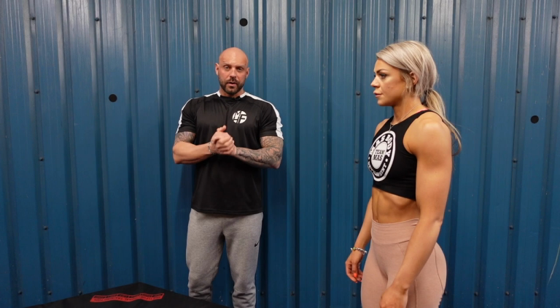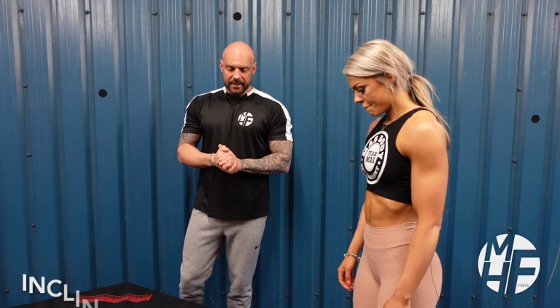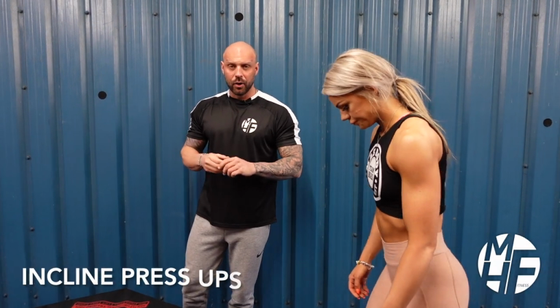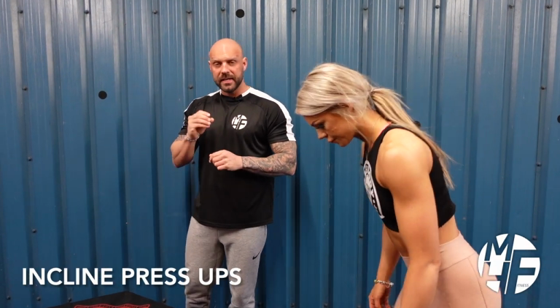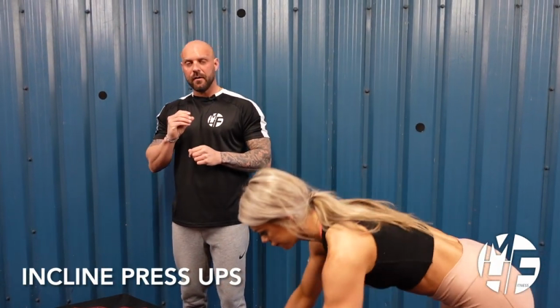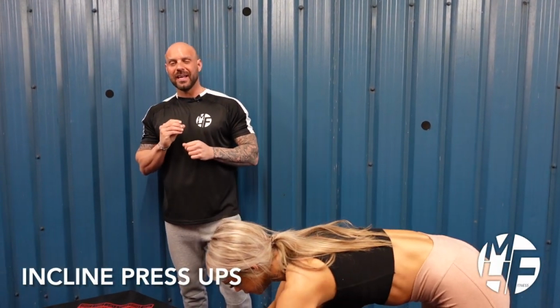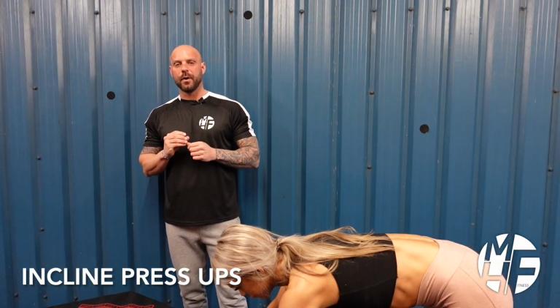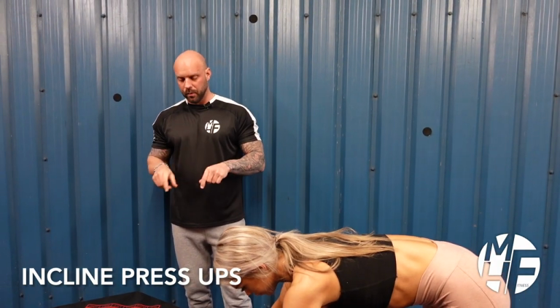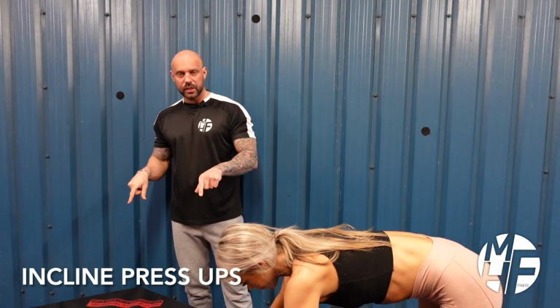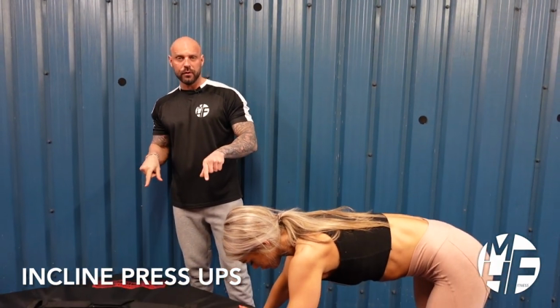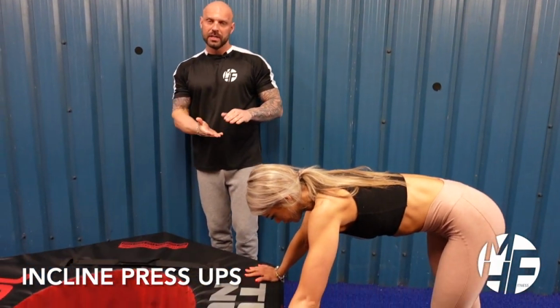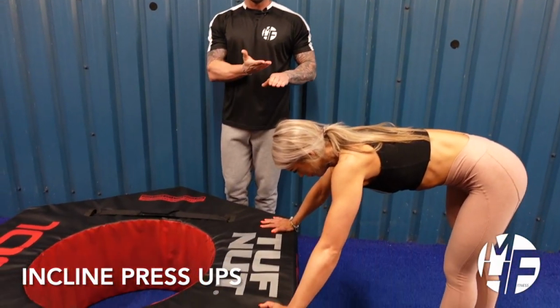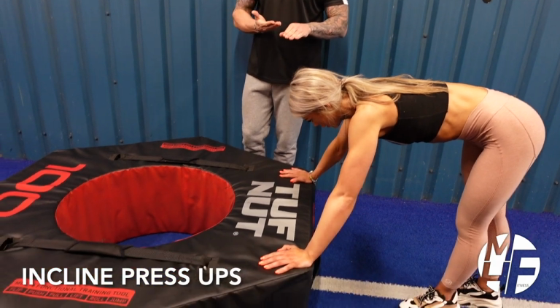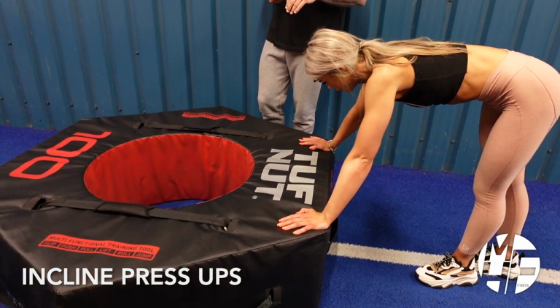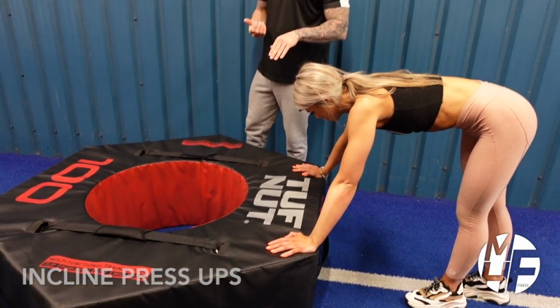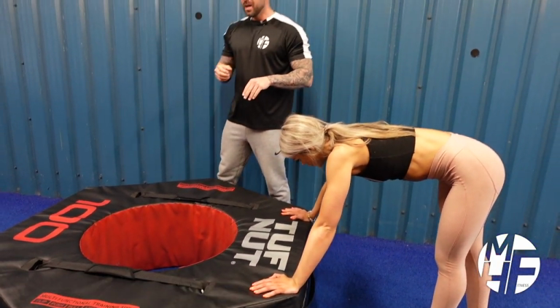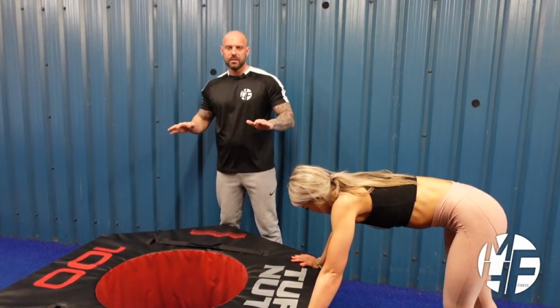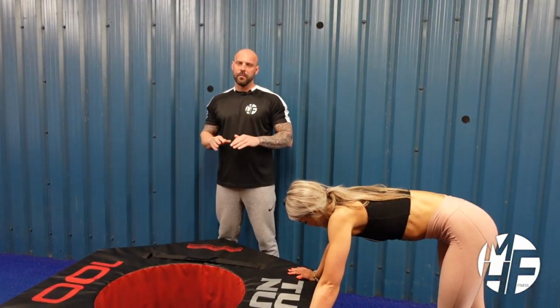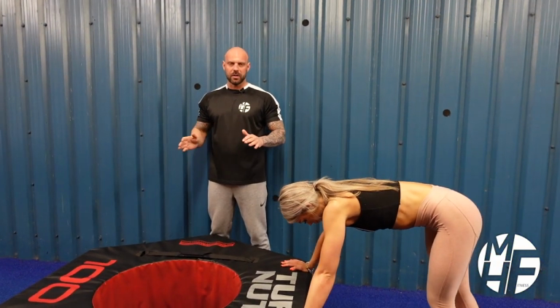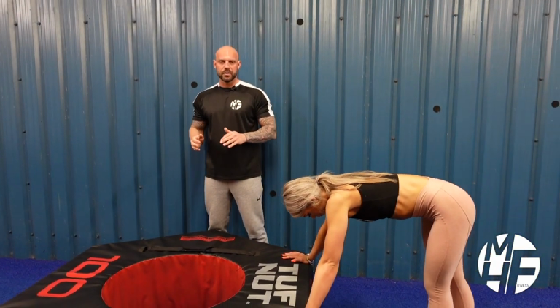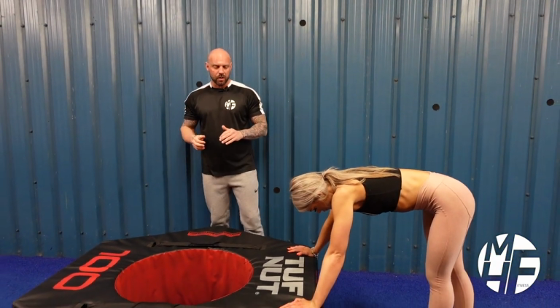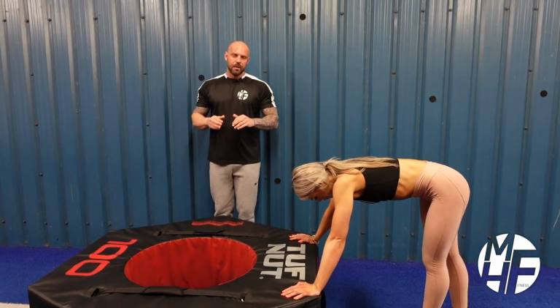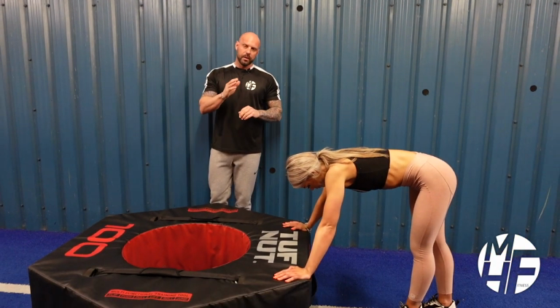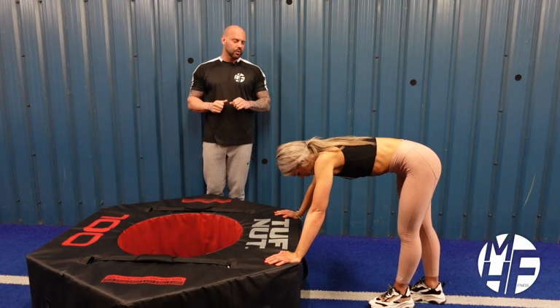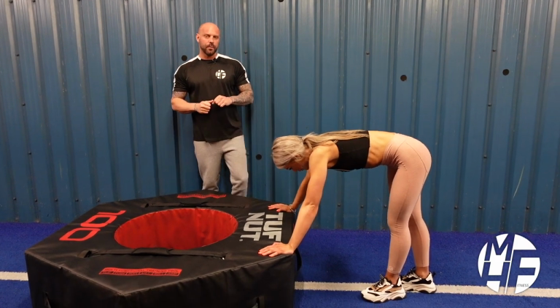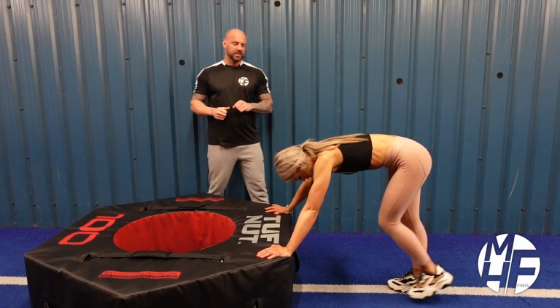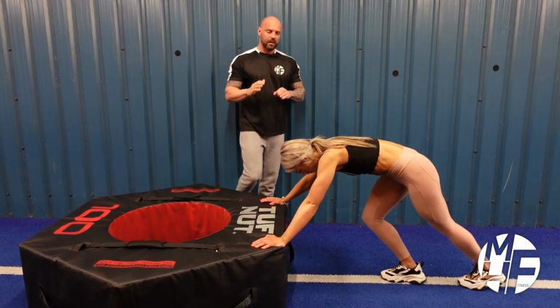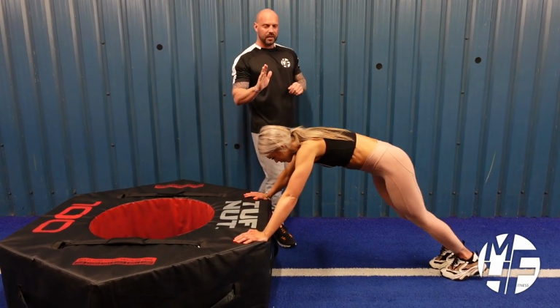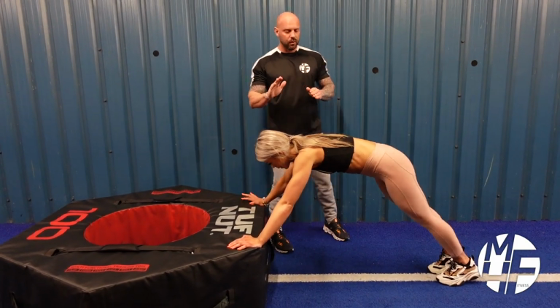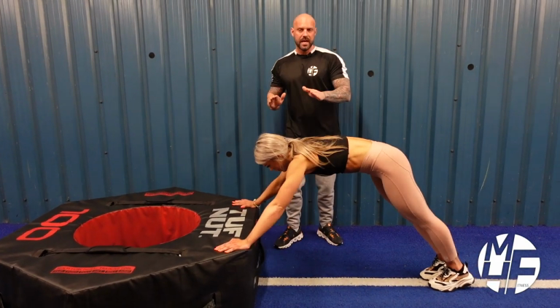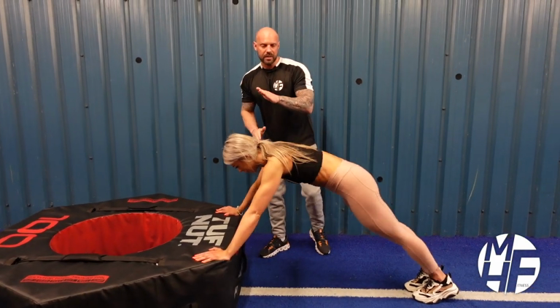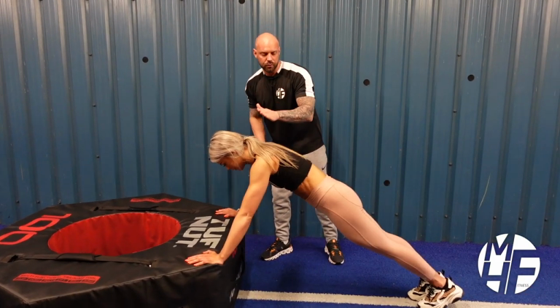This is a variation of an incline press-up. We're using a tough nut to elevate our hands from the floor. You can use a plyo box or a soft box to do yours. She's going to go into the press-up position. The first thing I want you to note is just how straight her body is.